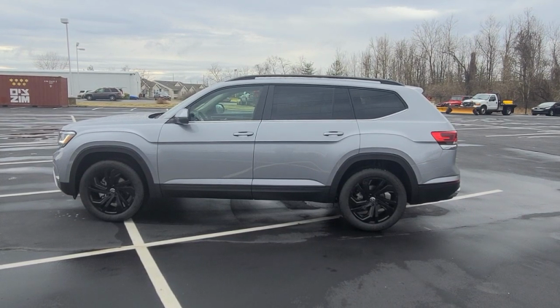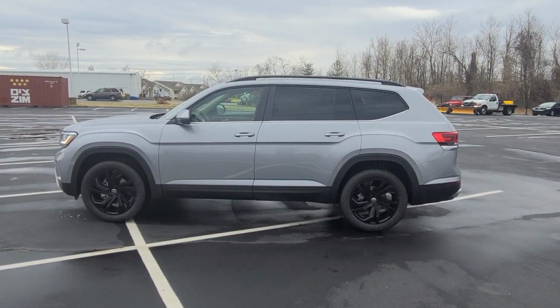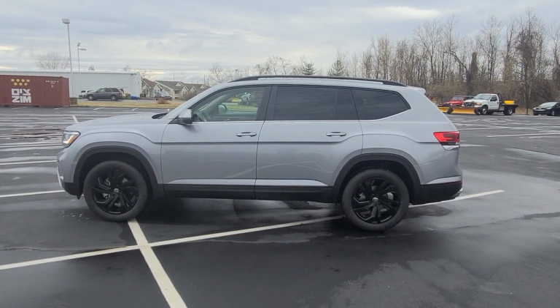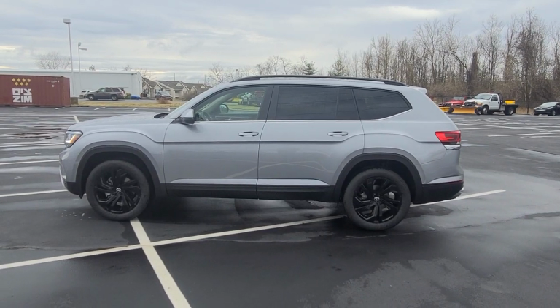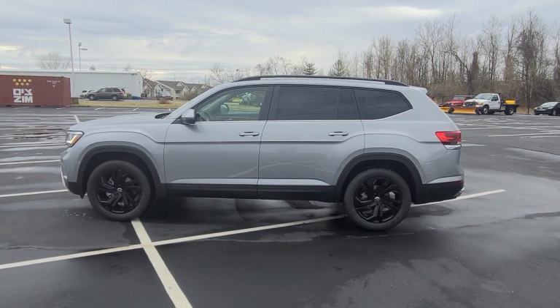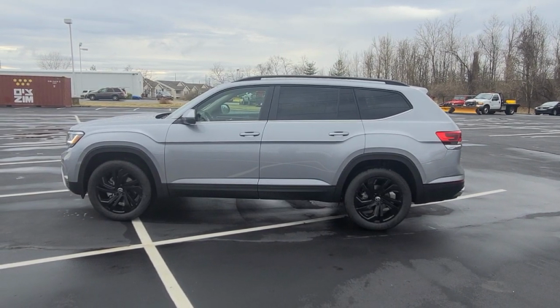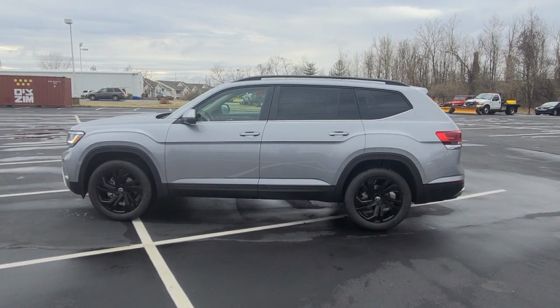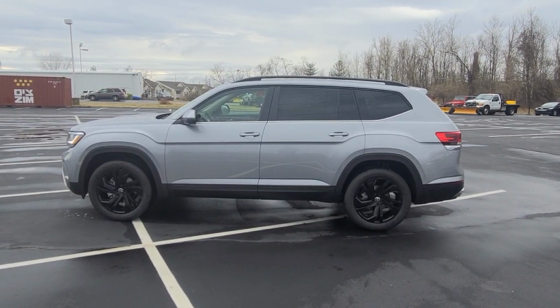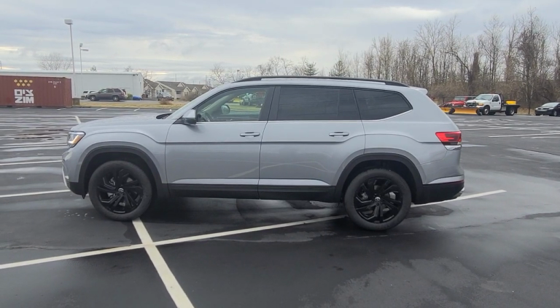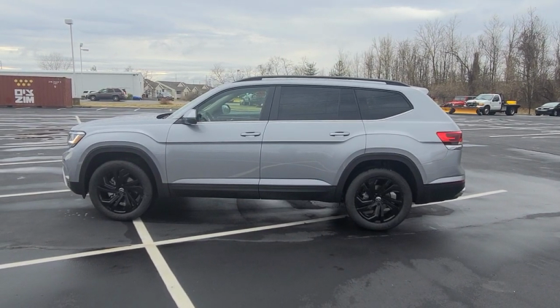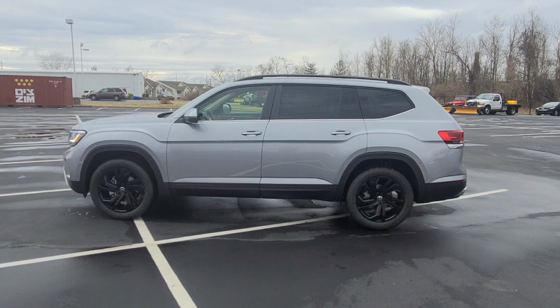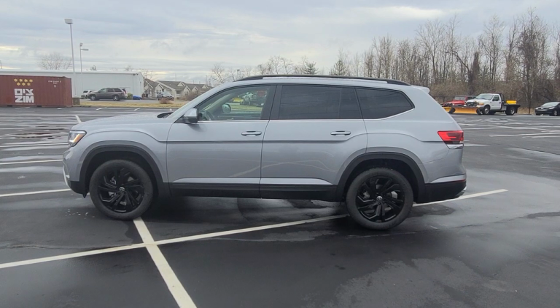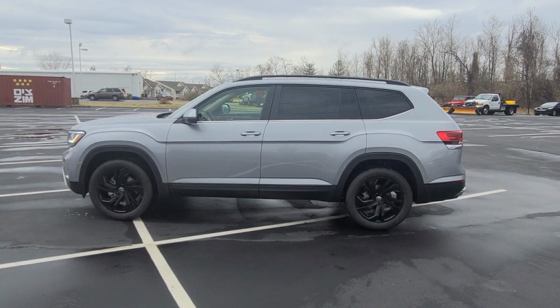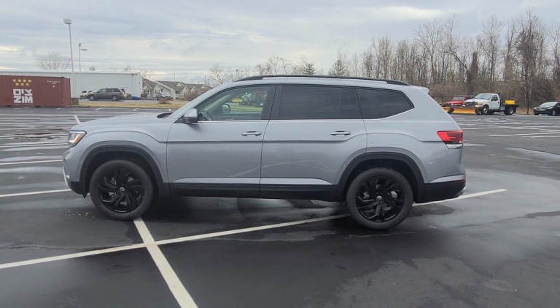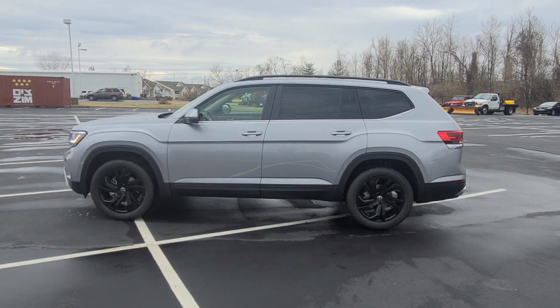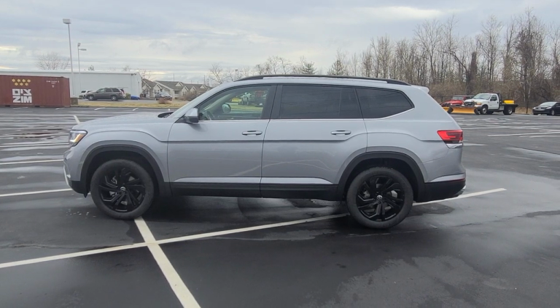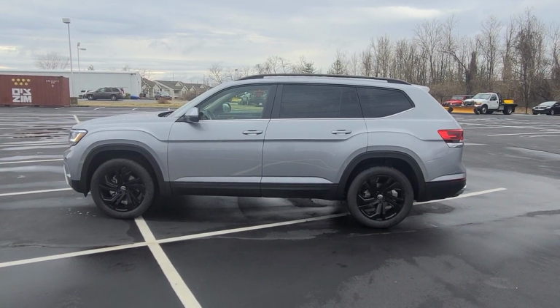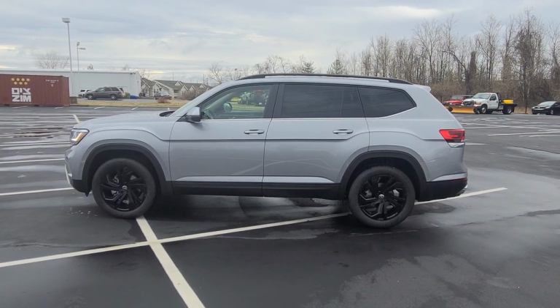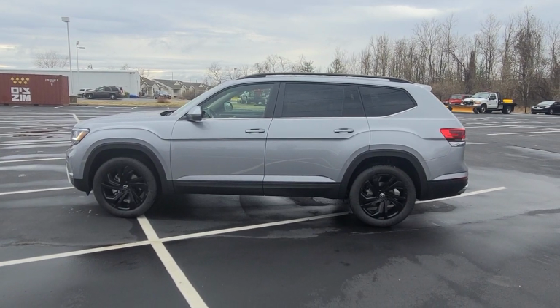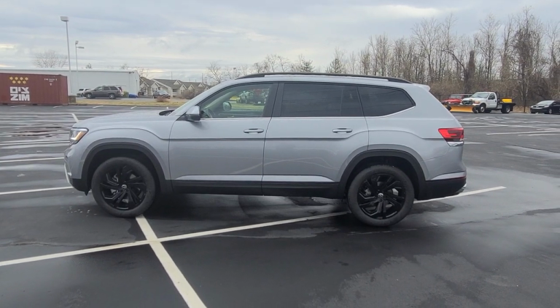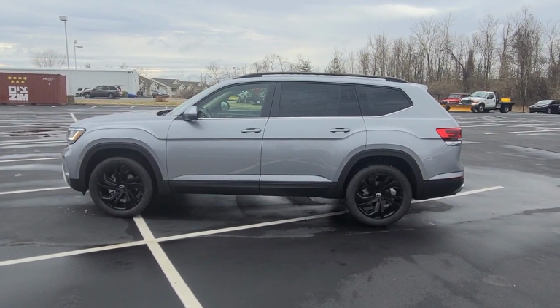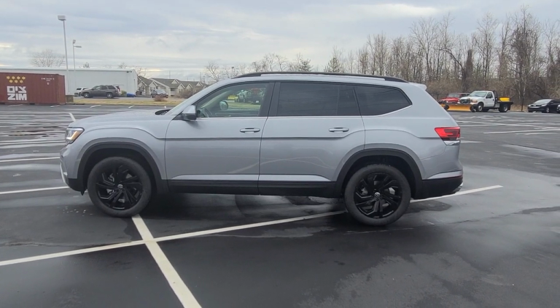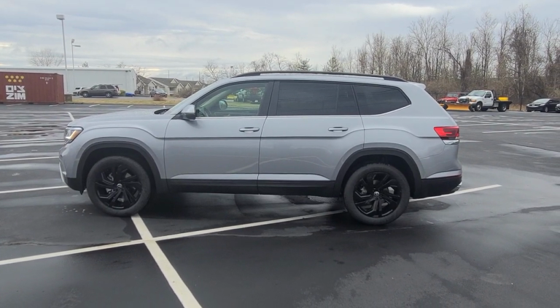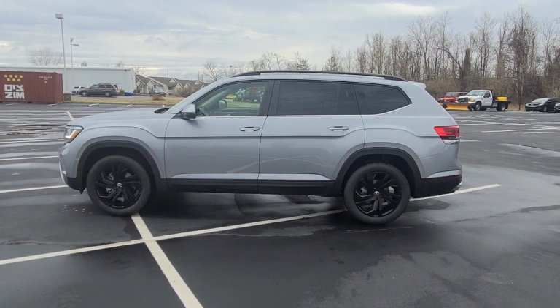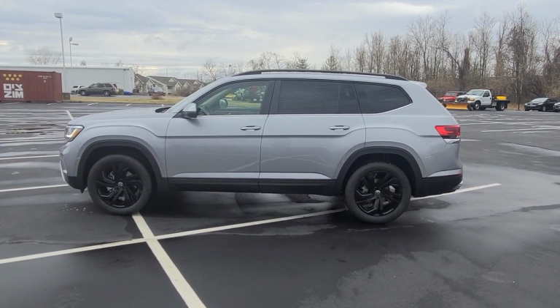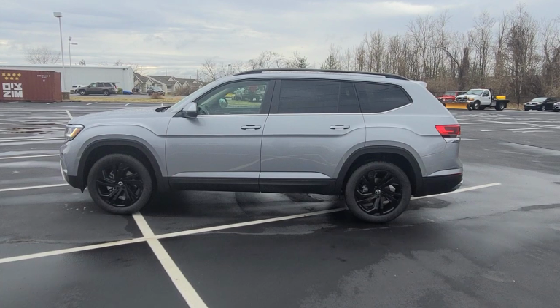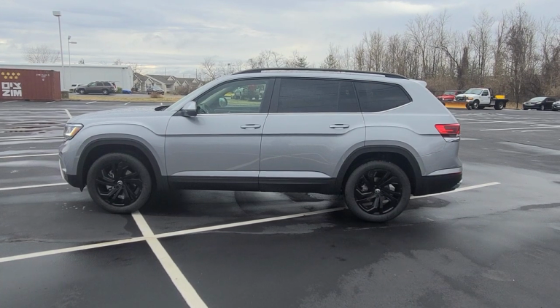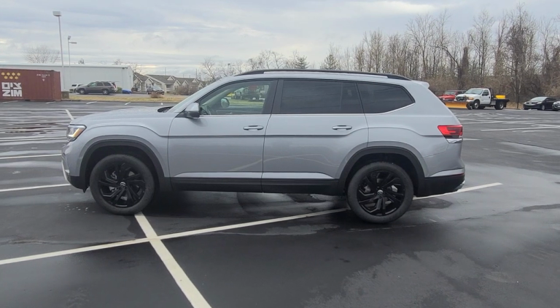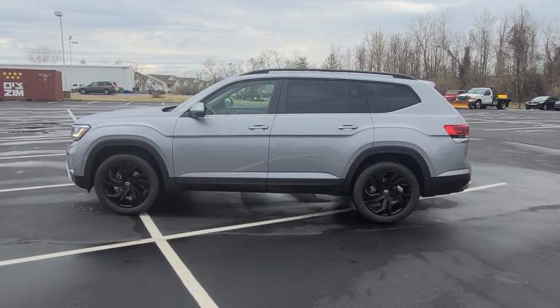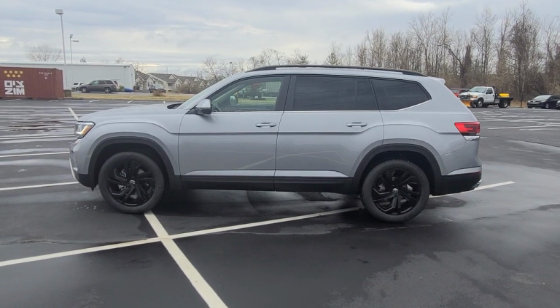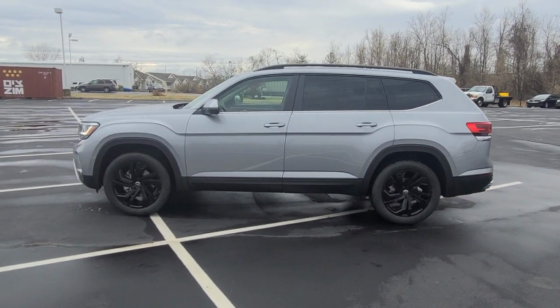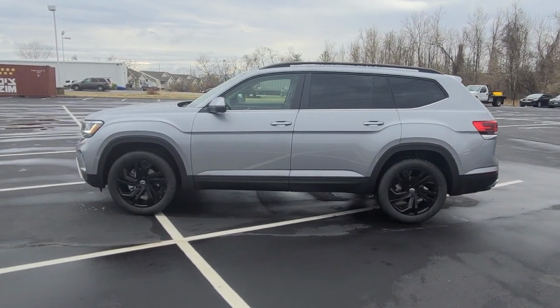Hello guys, this is Rhys from Bomberito St. Peter's Volkswagen in St. Louis. Today I'm bringing you a 2022 Volkswagen Atlas SE with Technology 4Motion in Pyrite Silver Metallic.